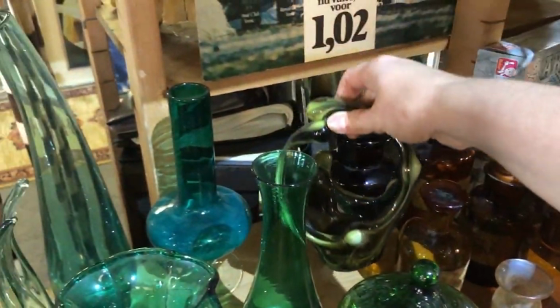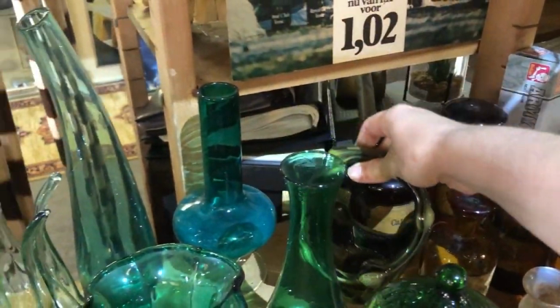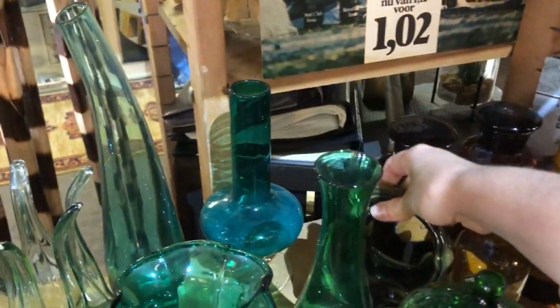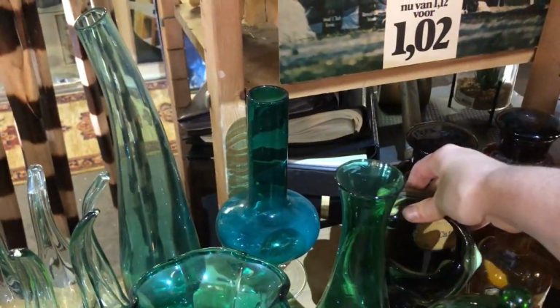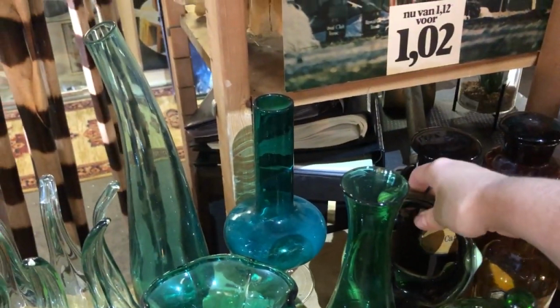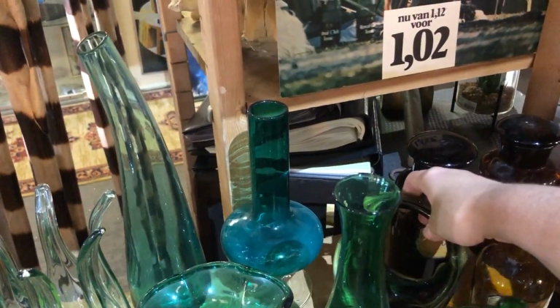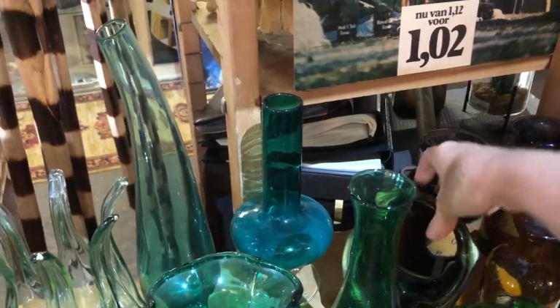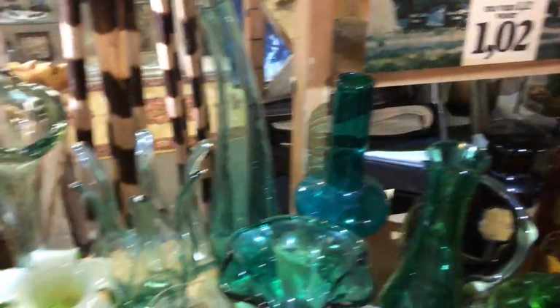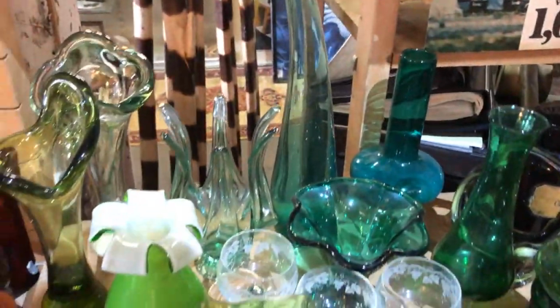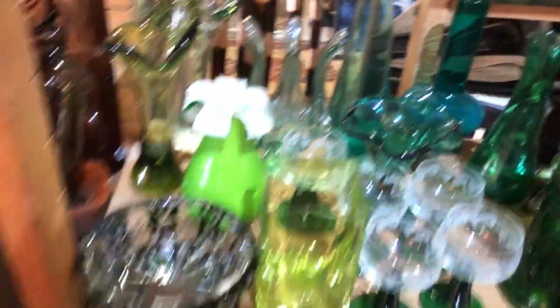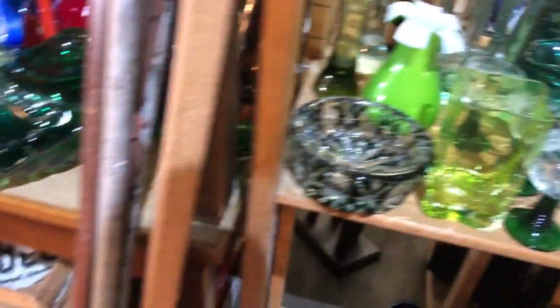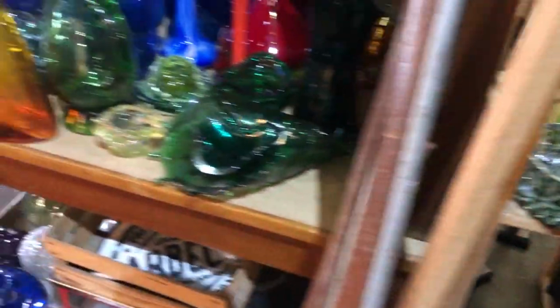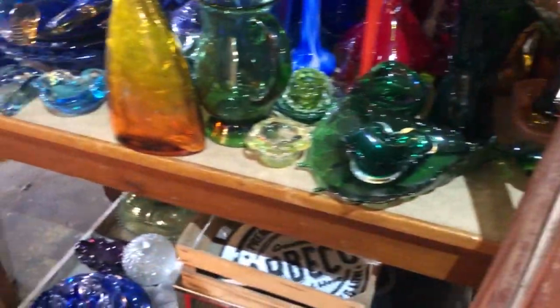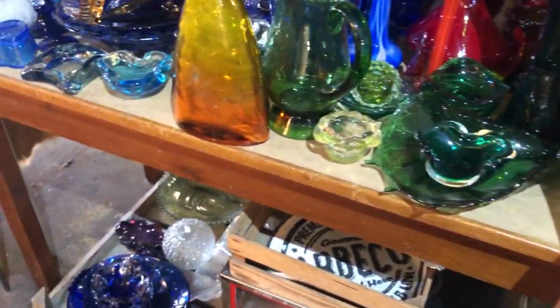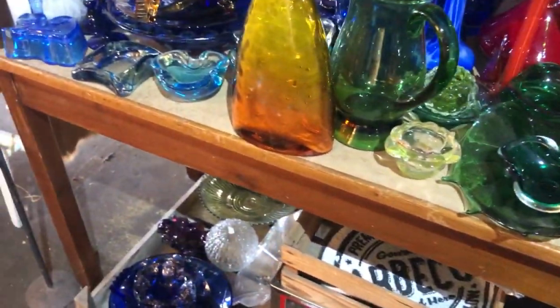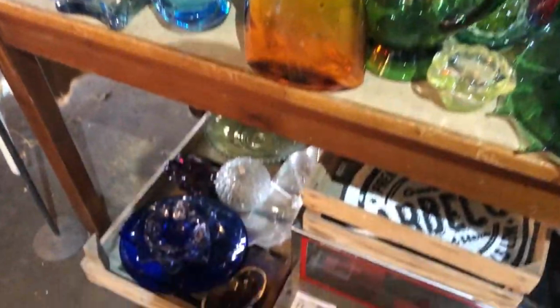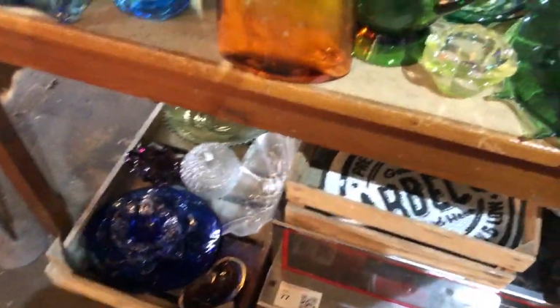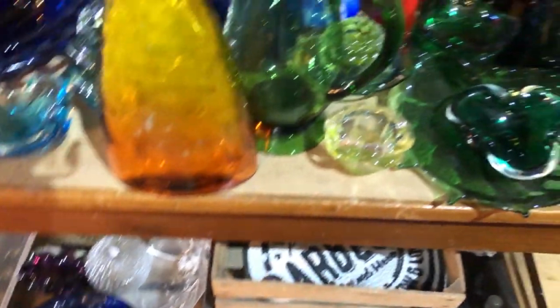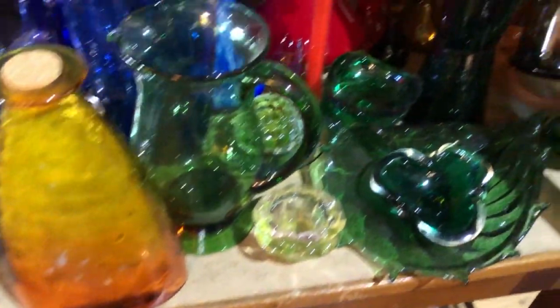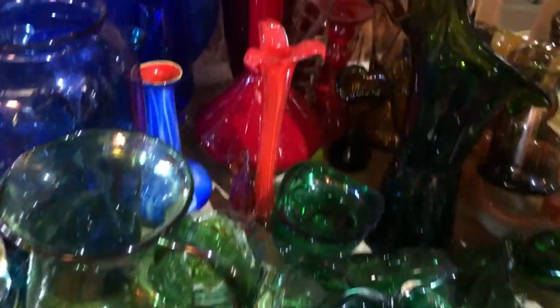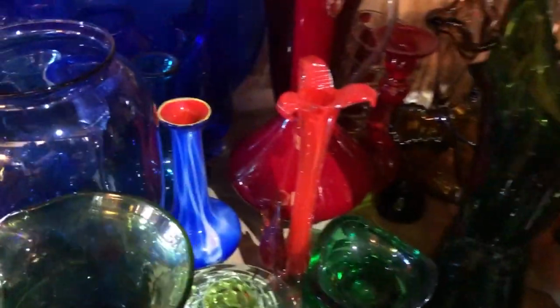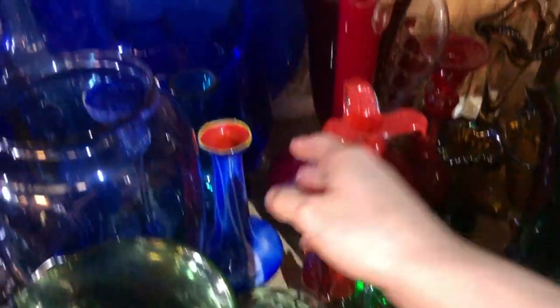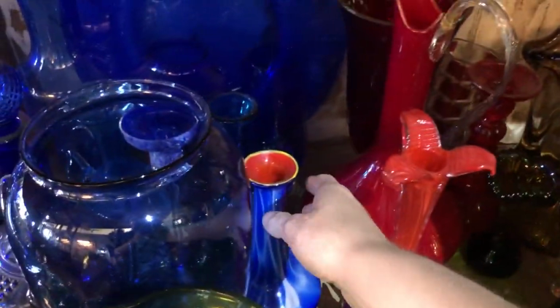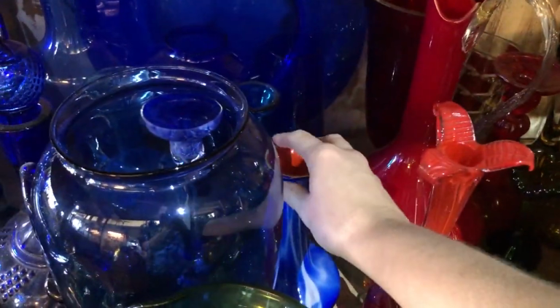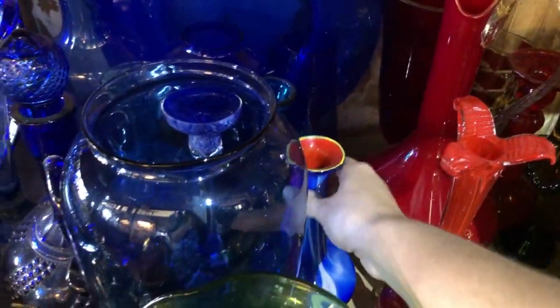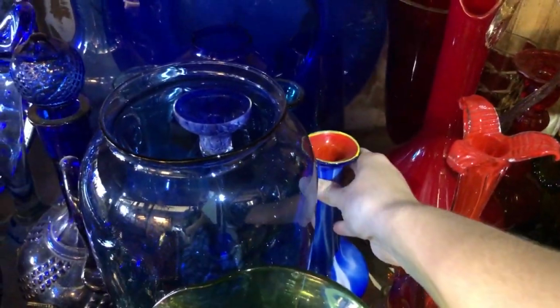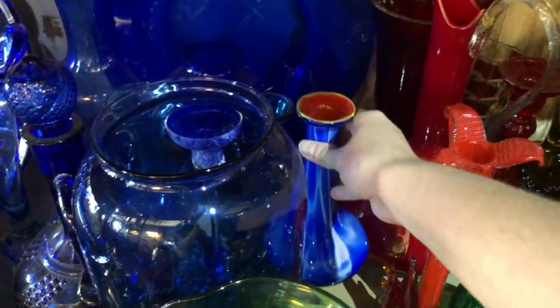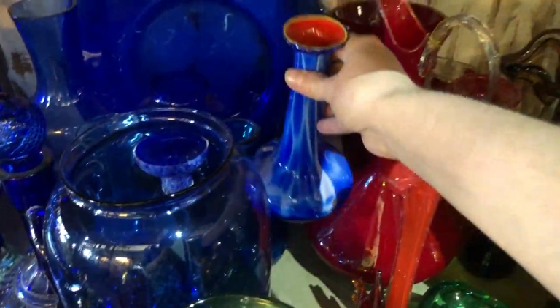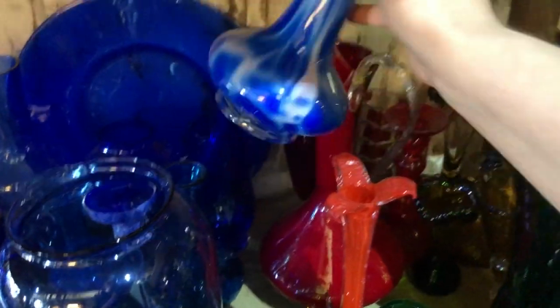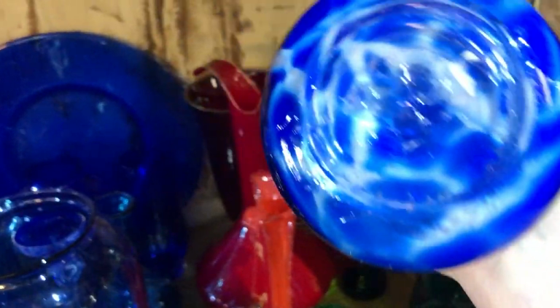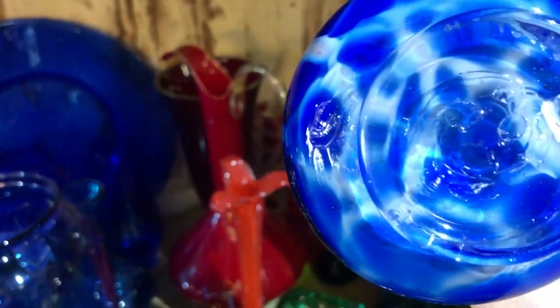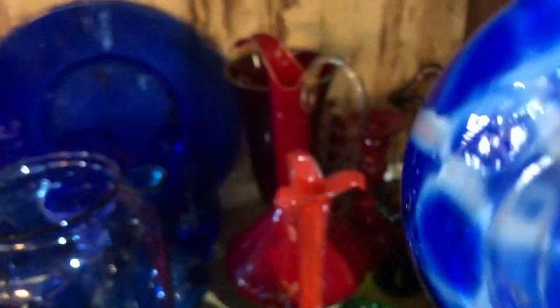They had a couple of shelves filled with colored glass but they put quite a high price tag on them, and since I didn't know 100% certain whether any of these were actual Murano, I just admired them but ended up putting them back. Some of them were cracked and chipped as well, which is kind of sad.